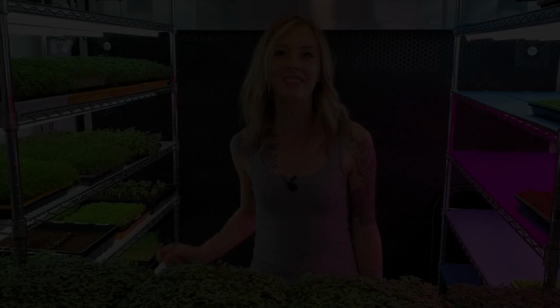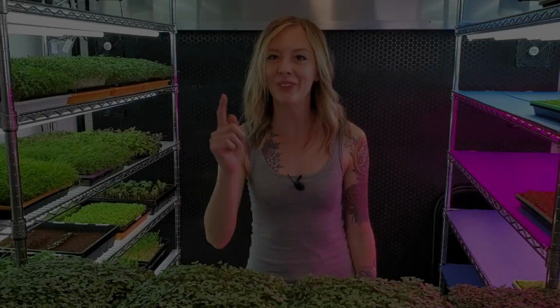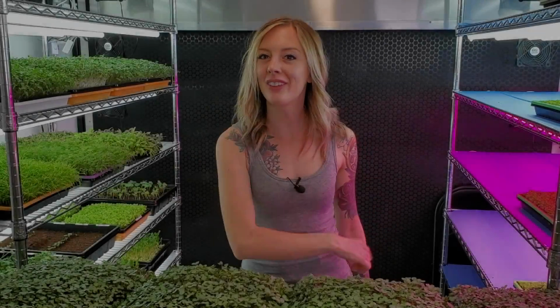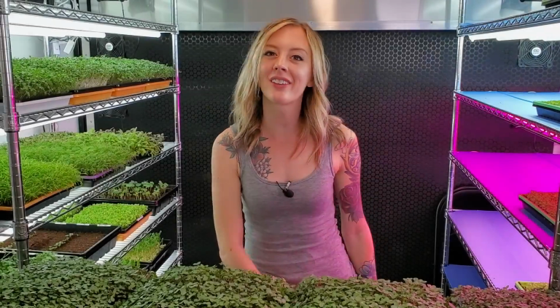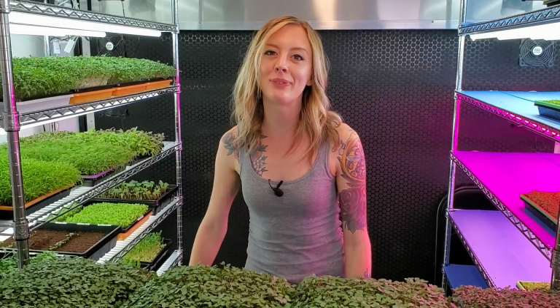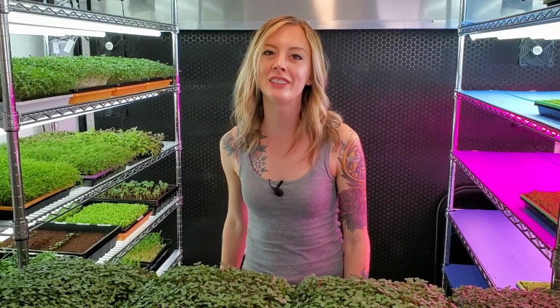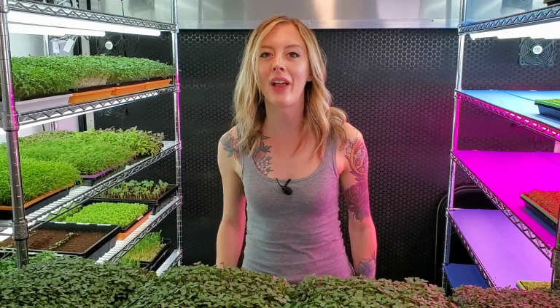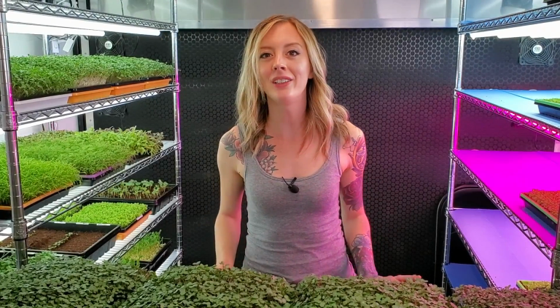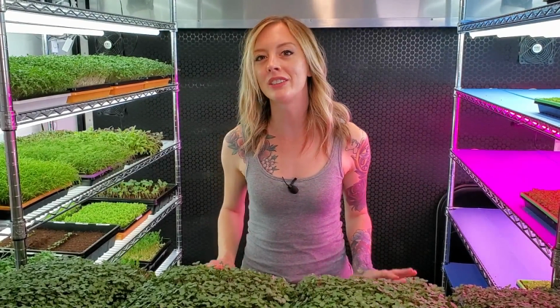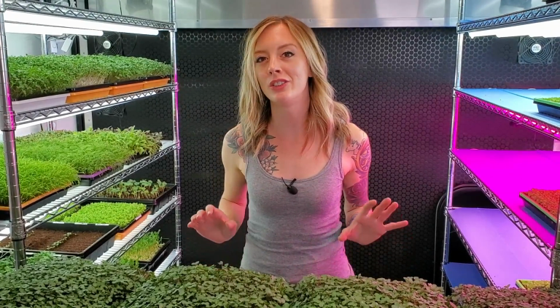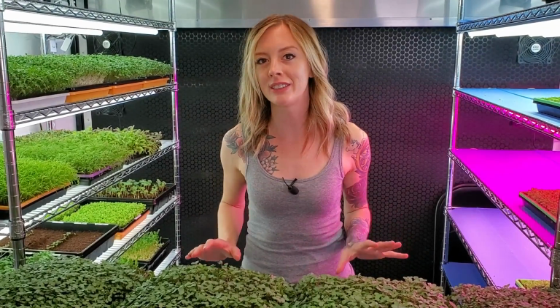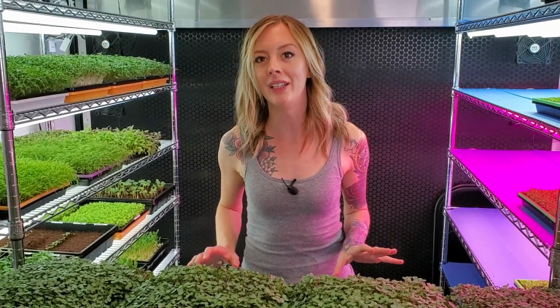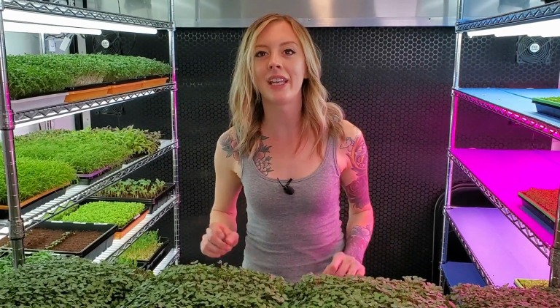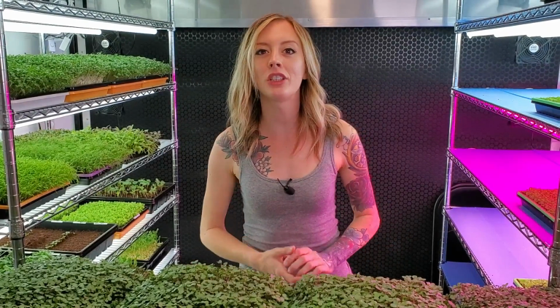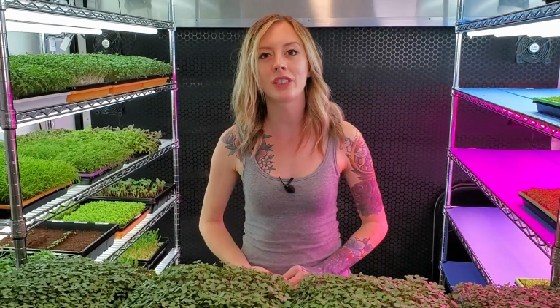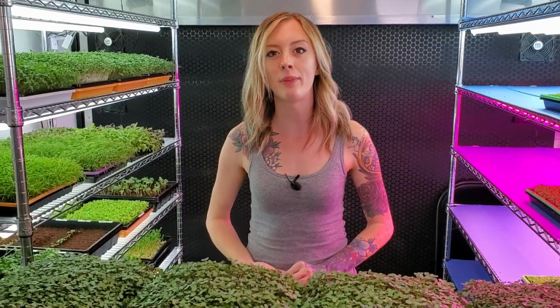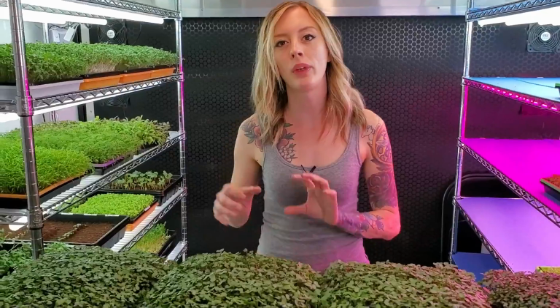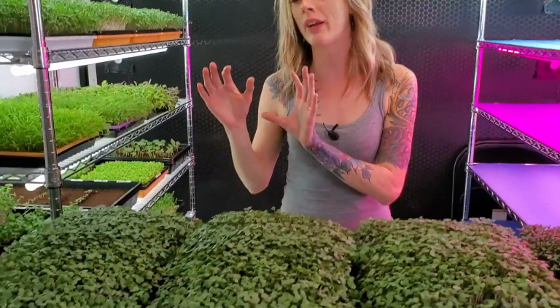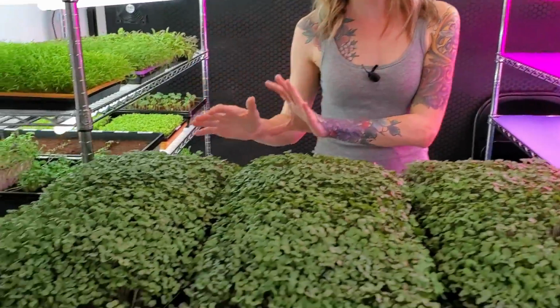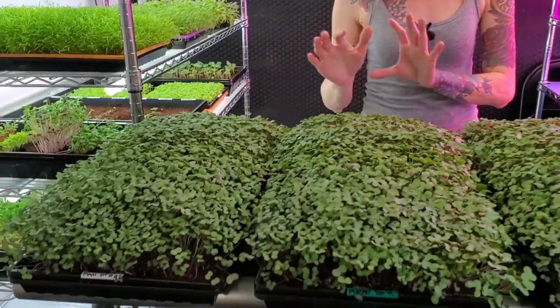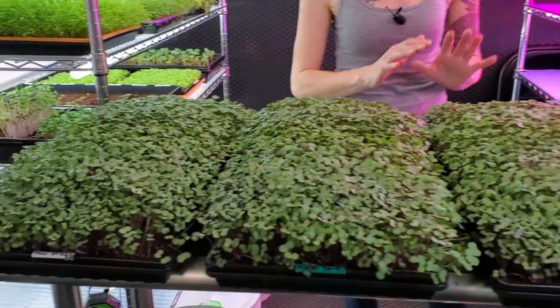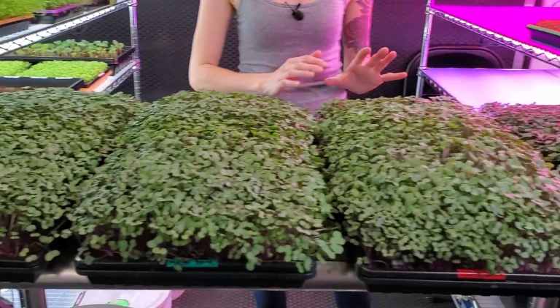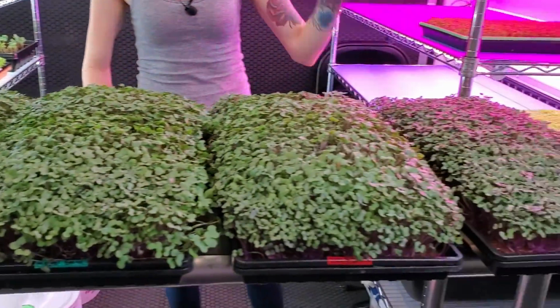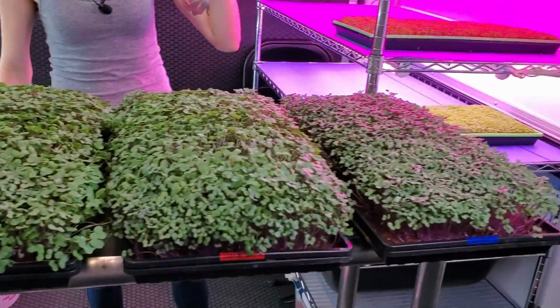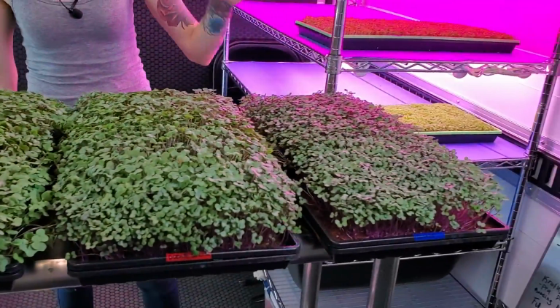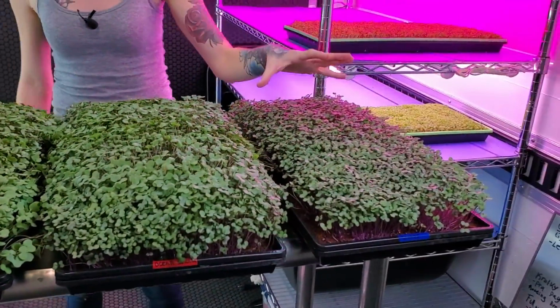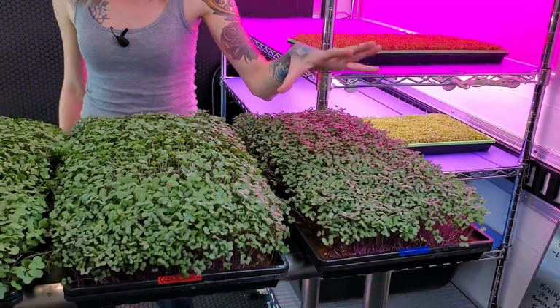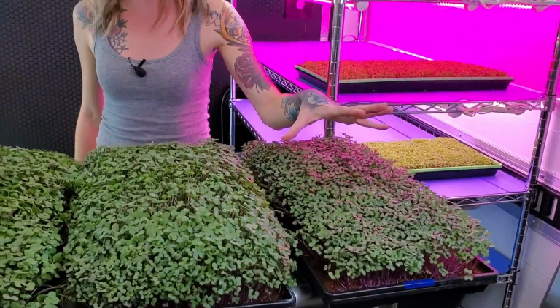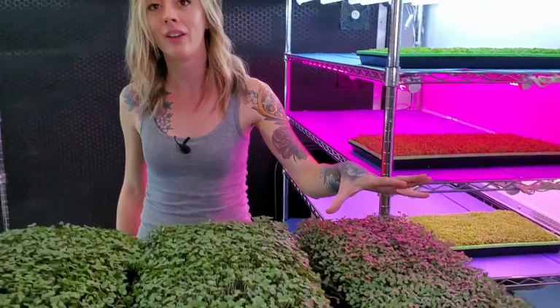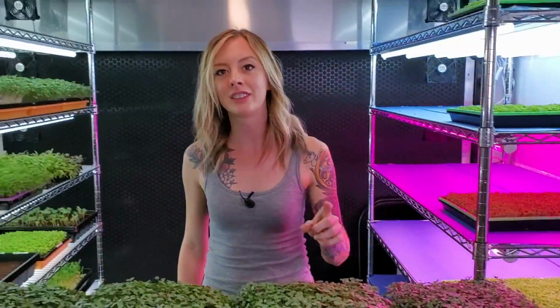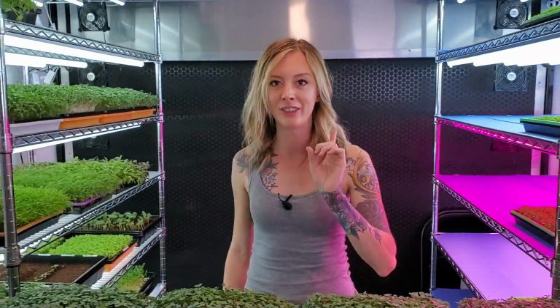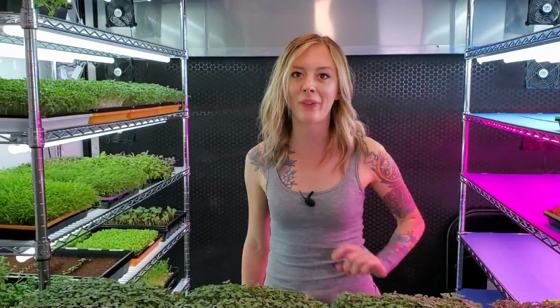Do you want to give your microgreens a boost? Well, adding nutrients can do just that. Today I'm going to show you an experiment where we compare three different hydroponic nutrients against our control group of just water. So stay tuned for more.